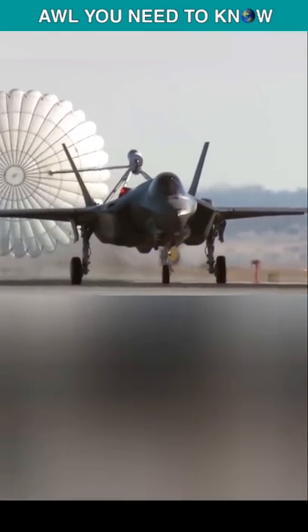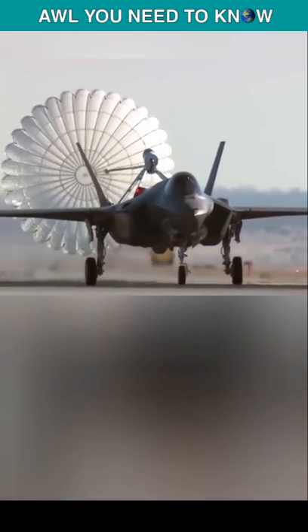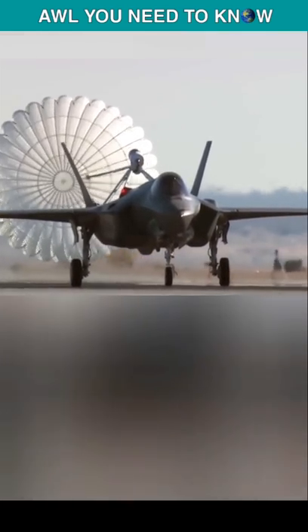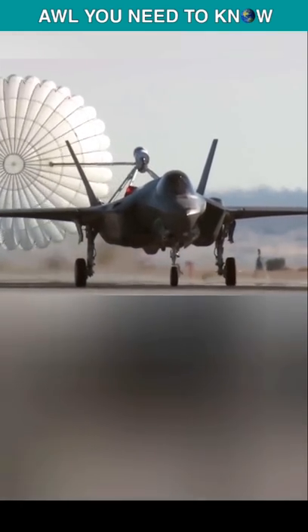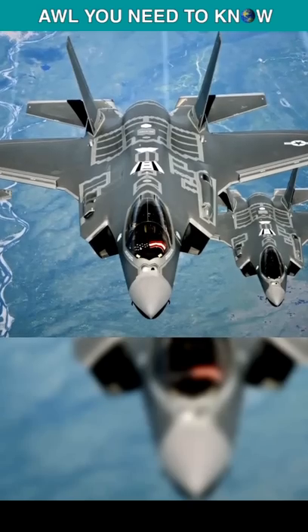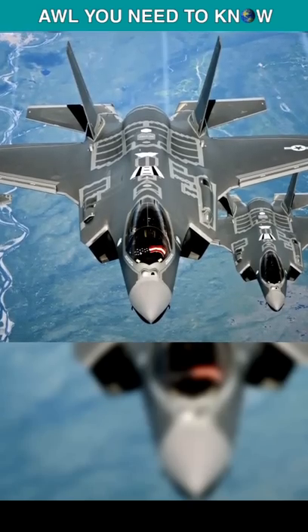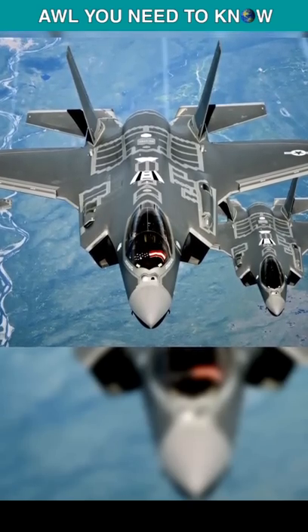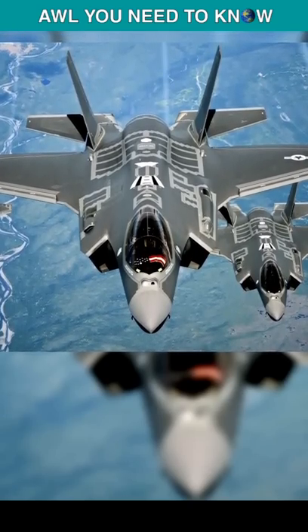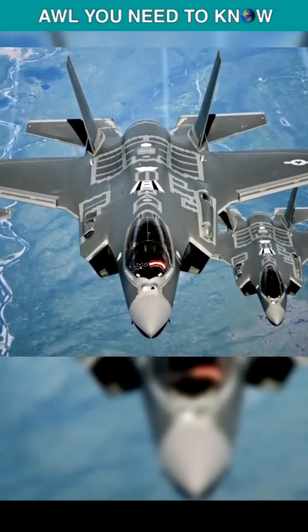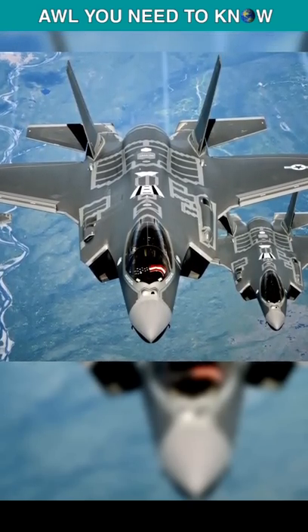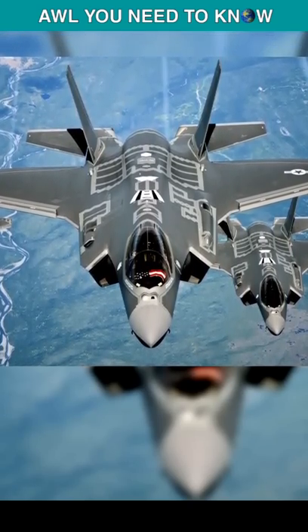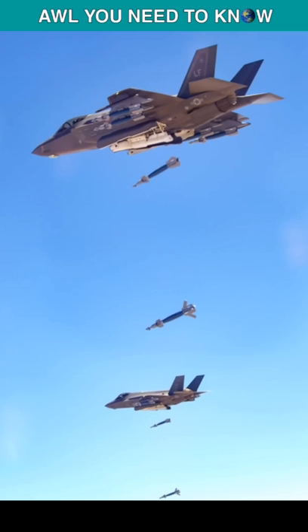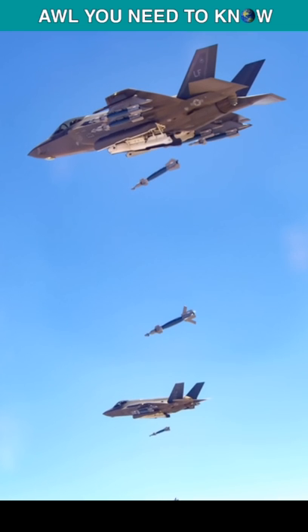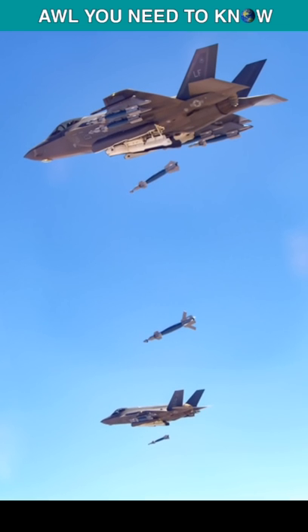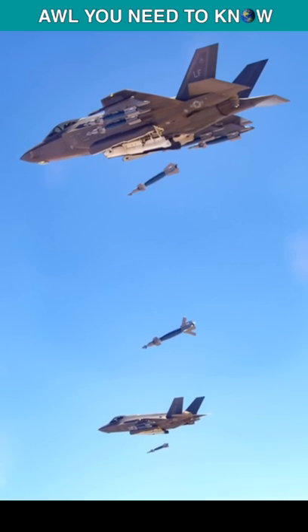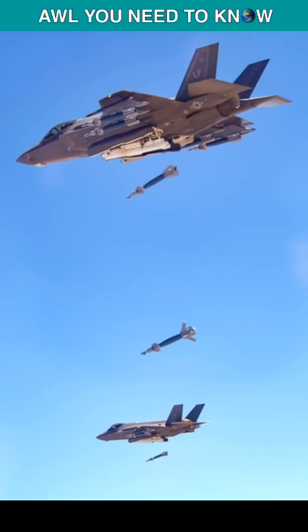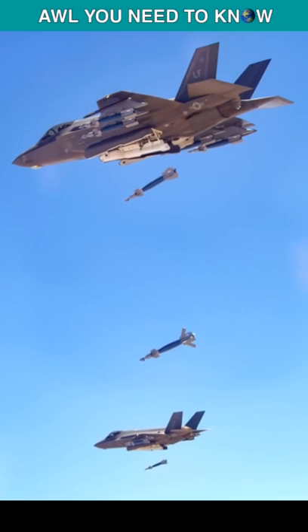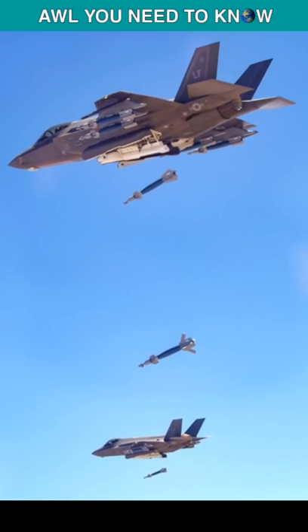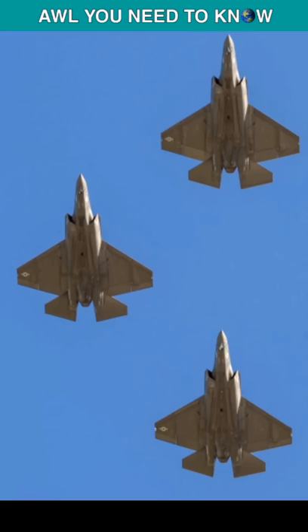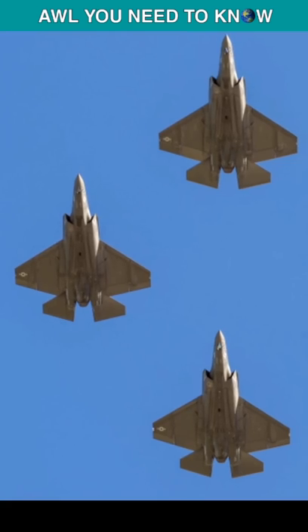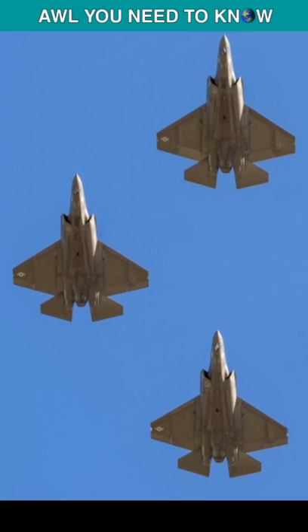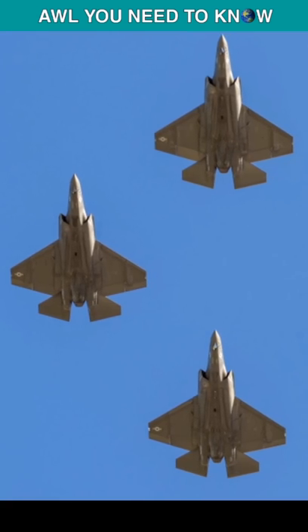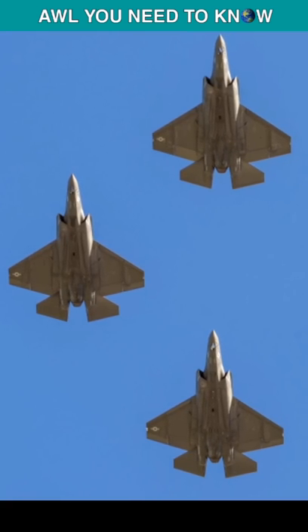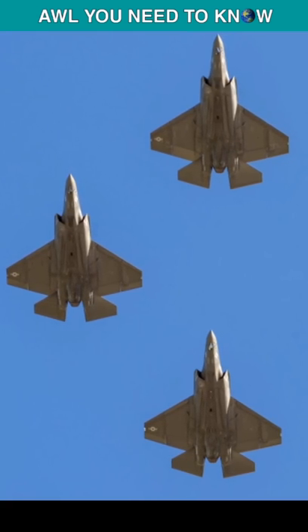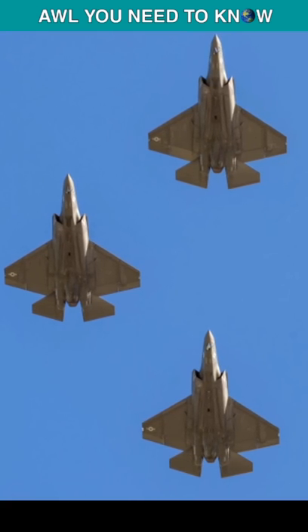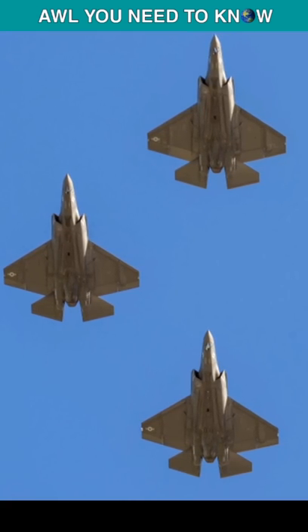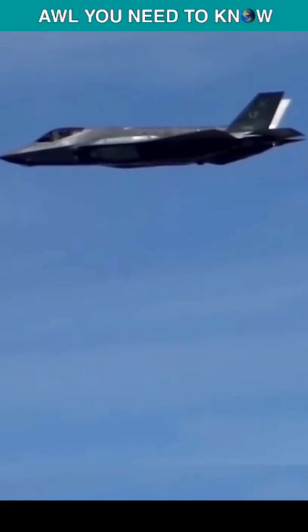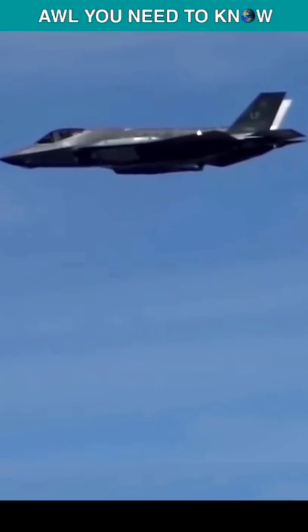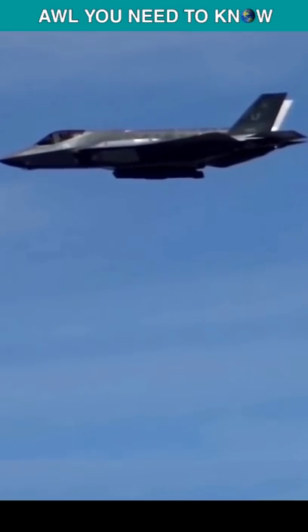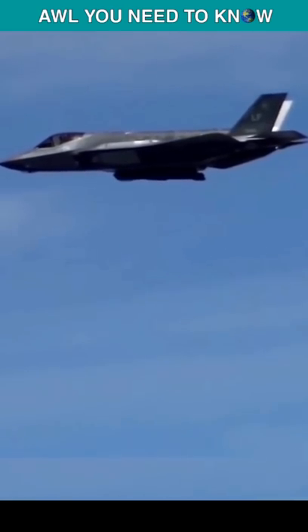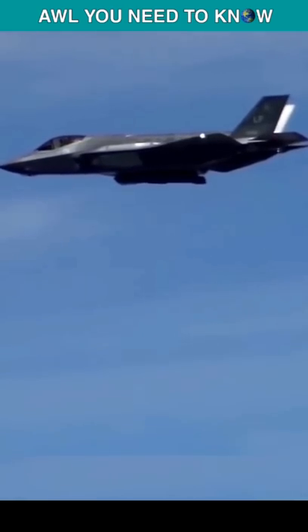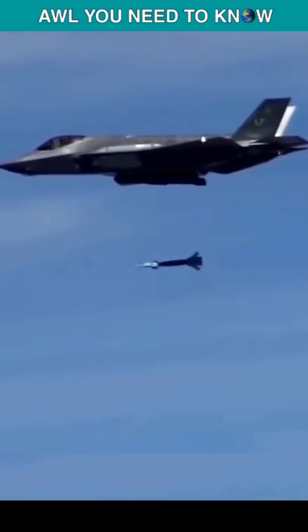In stealth fighter mode, the F-35 can clear the sky of opposing aircraft that threaten U.S. forces. While in beast mode, it can precisely destroy a vast array of targets on the ground as well as at sea, with dozens of smart bombs and missiles.